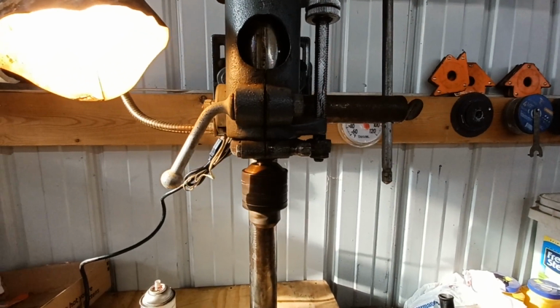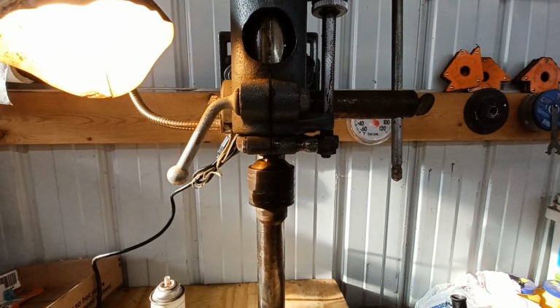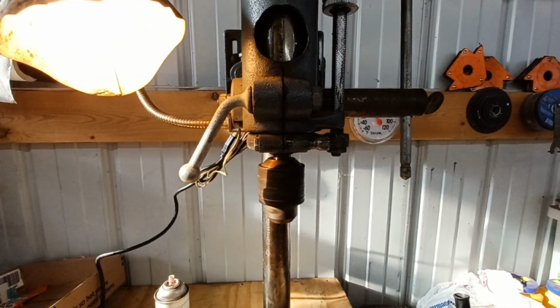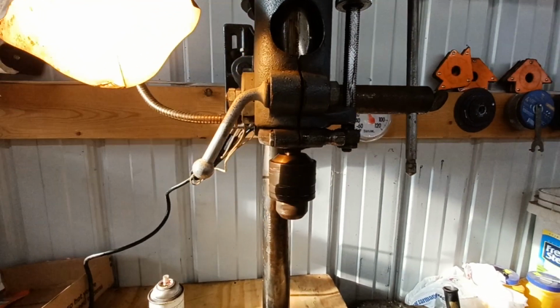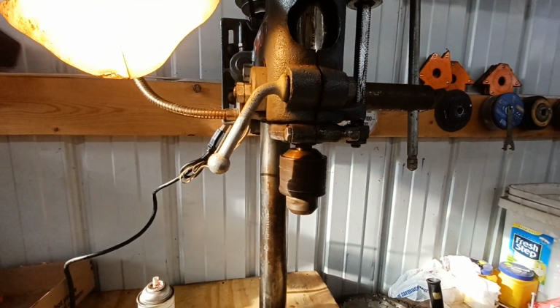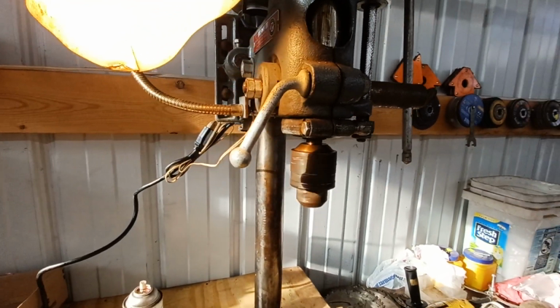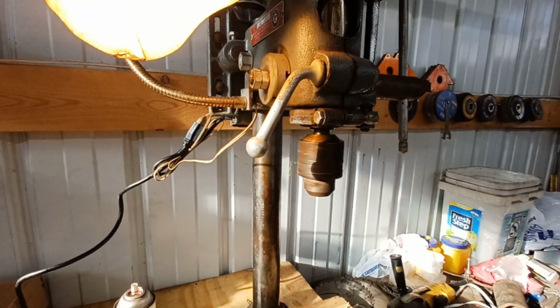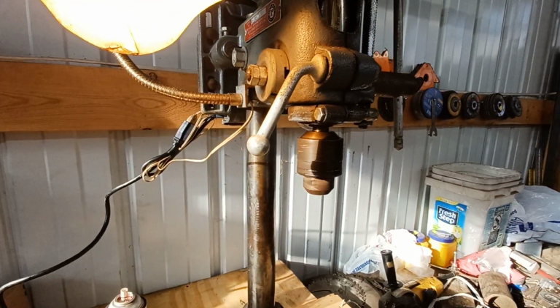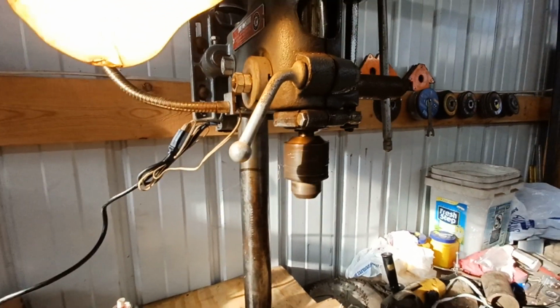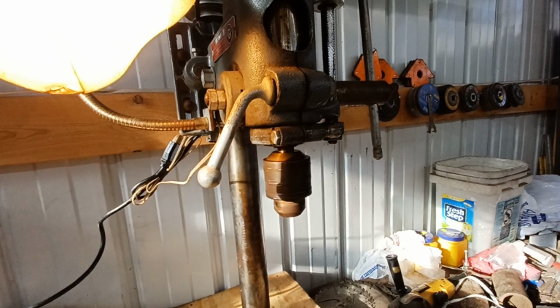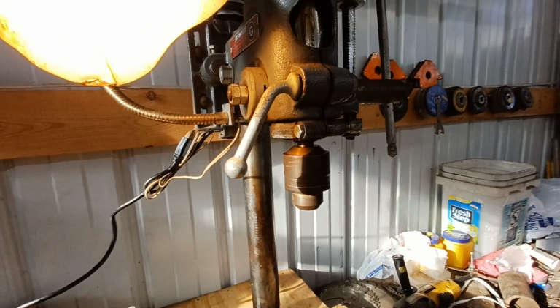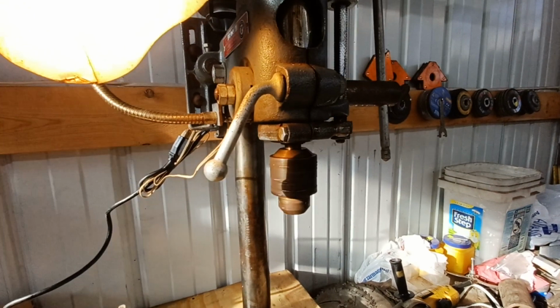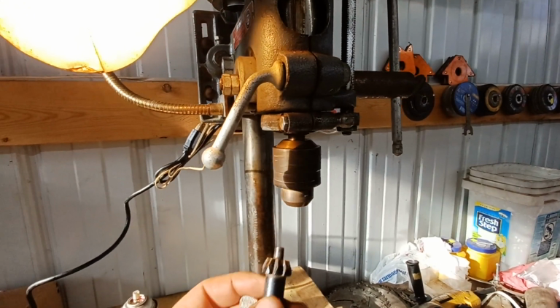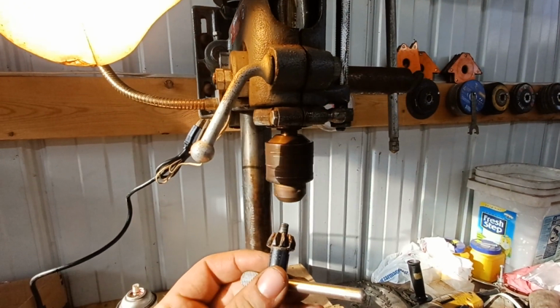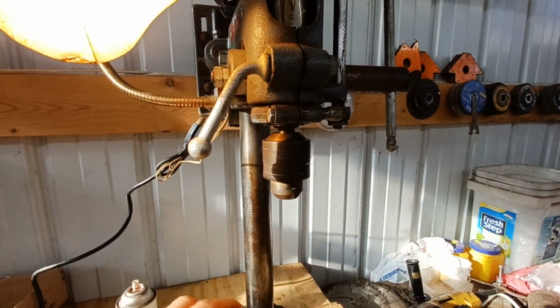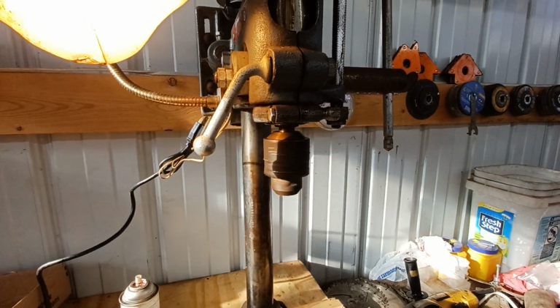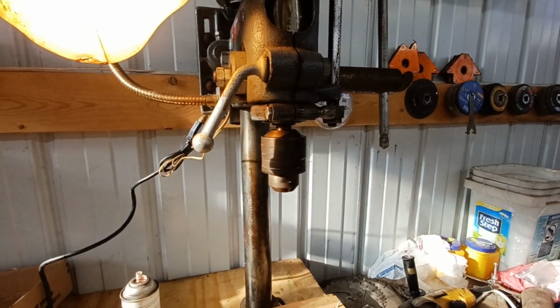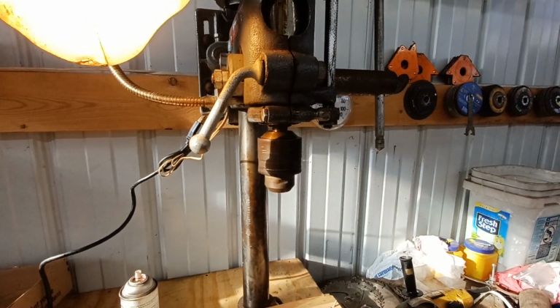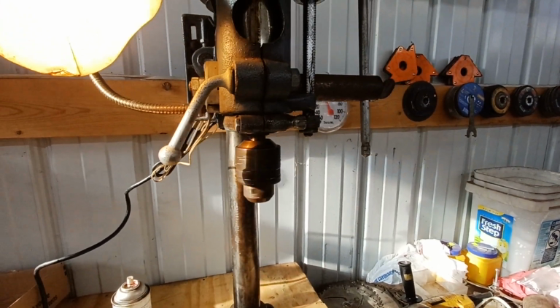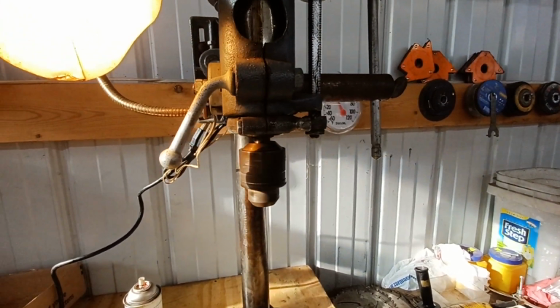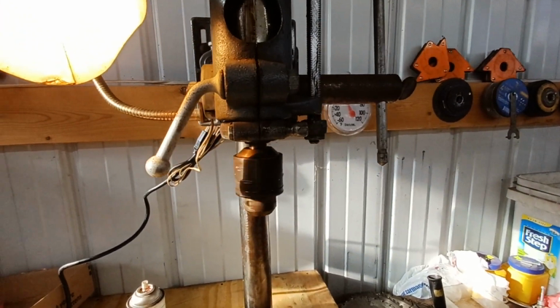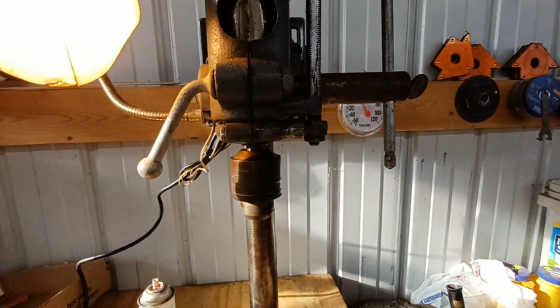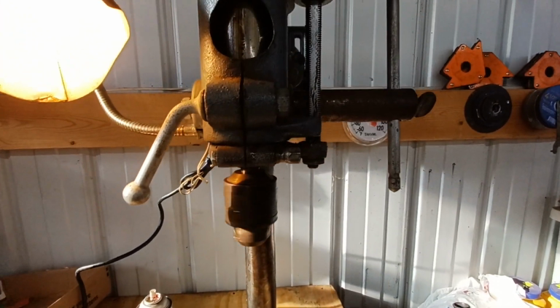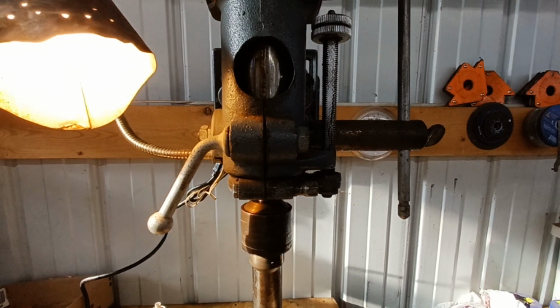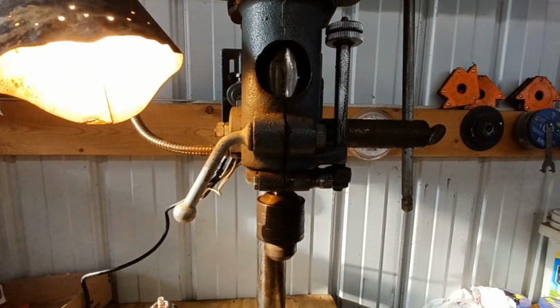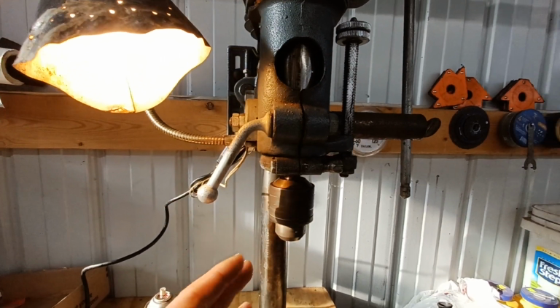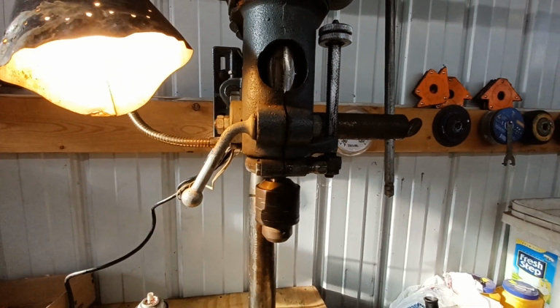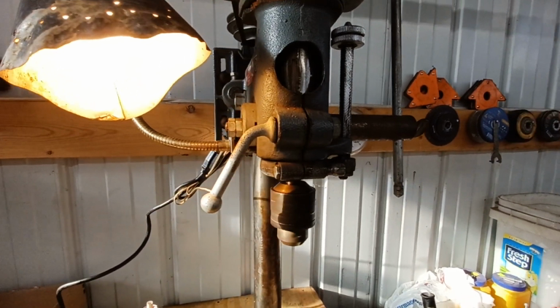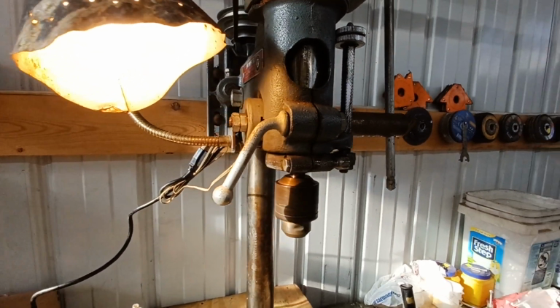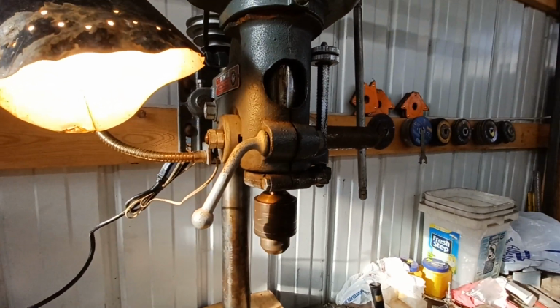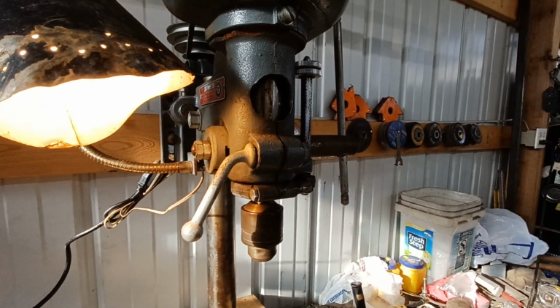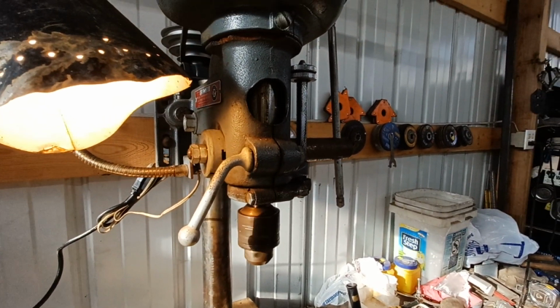Put some penetrating oil on the chuck — the old Jacobs chuck. Did have an original Jacobs key for it, so perfectly matched key. Just get a little bit of oil worked in there and hopefully it'll clean up.